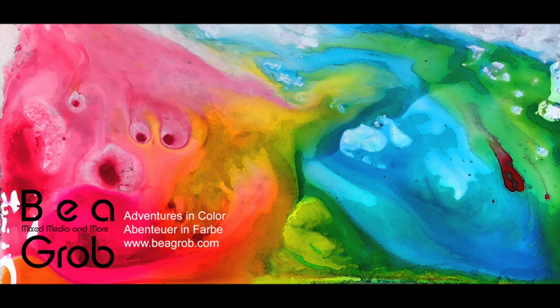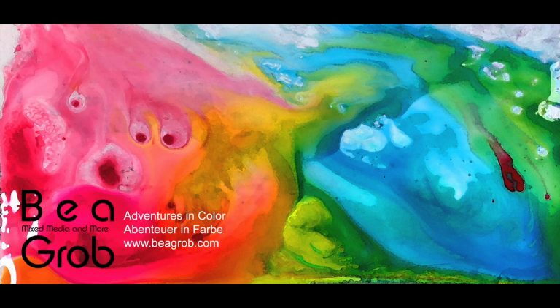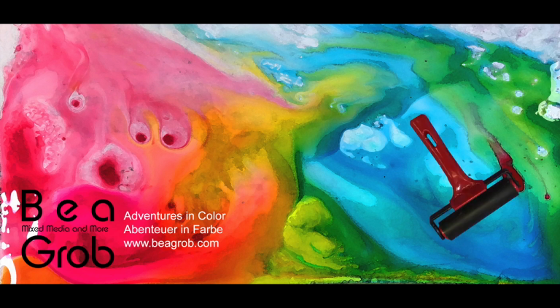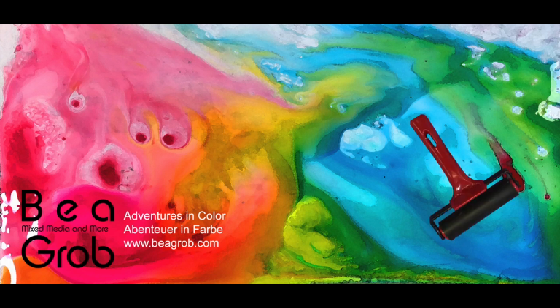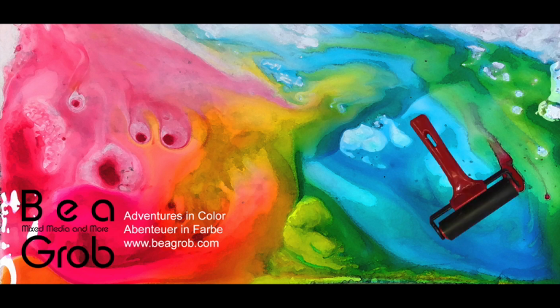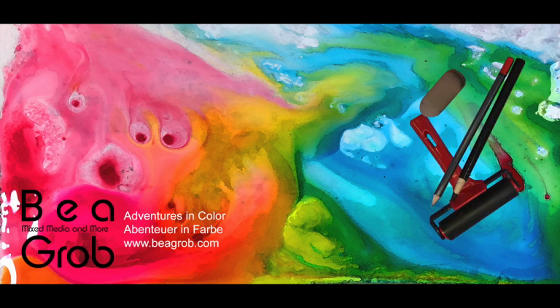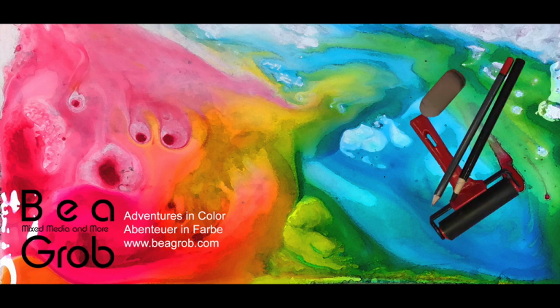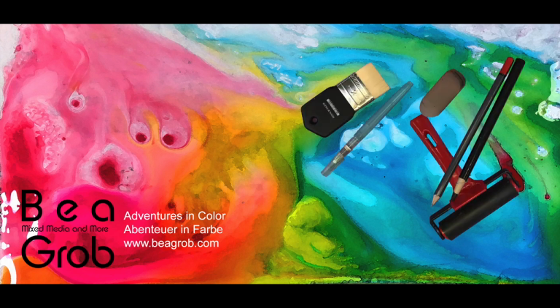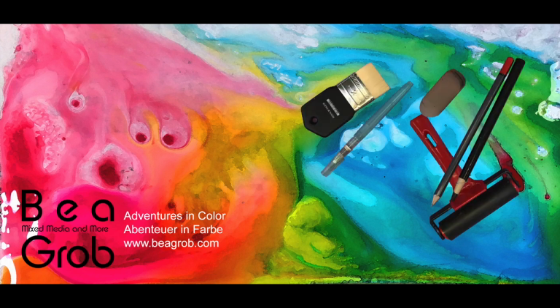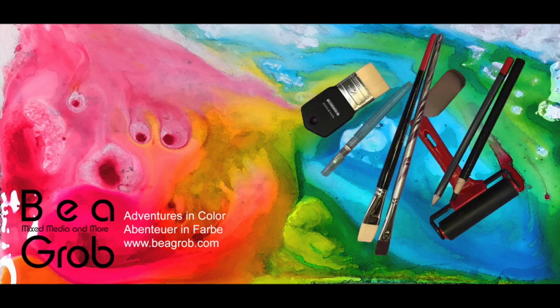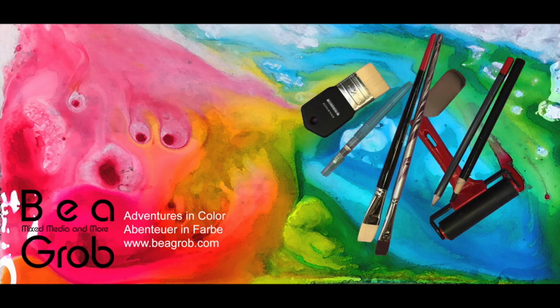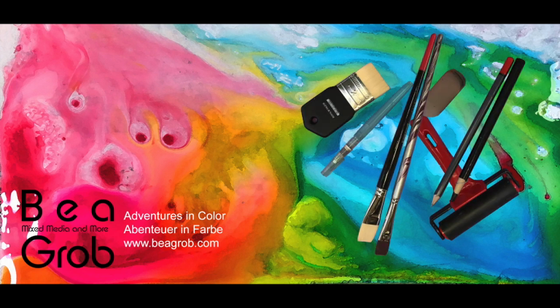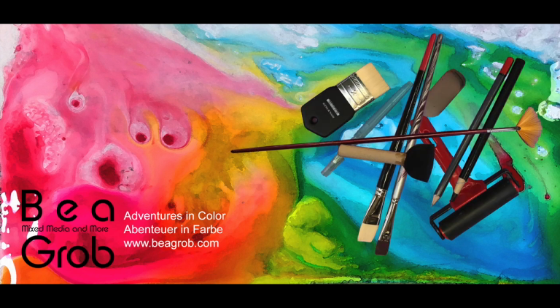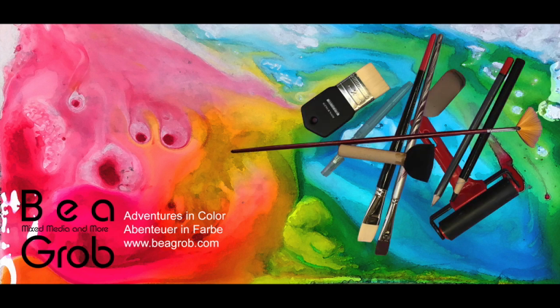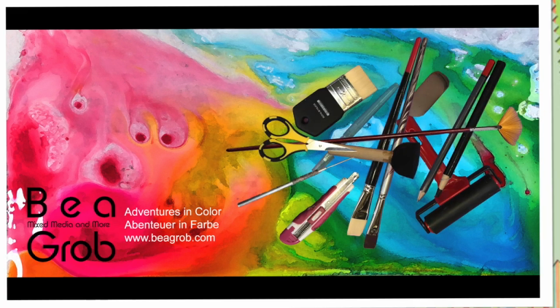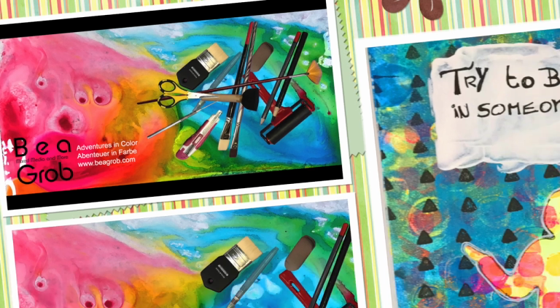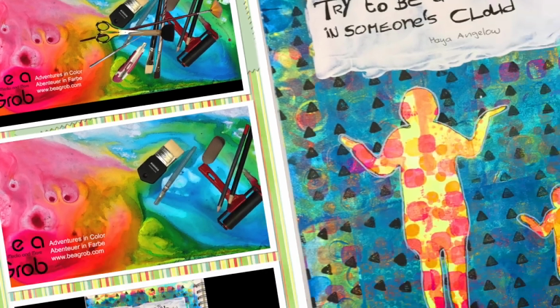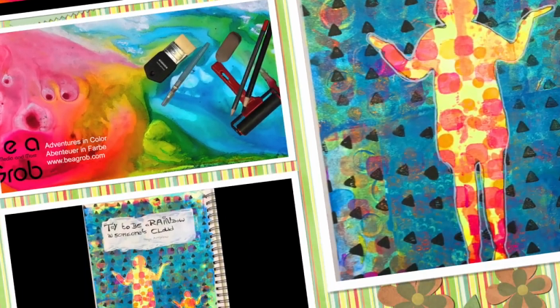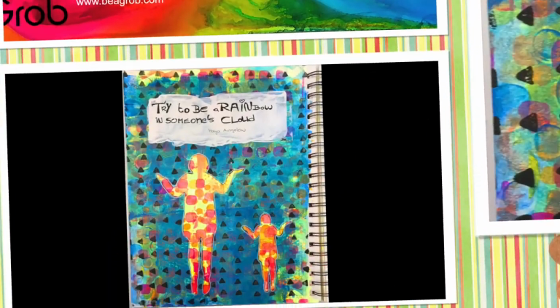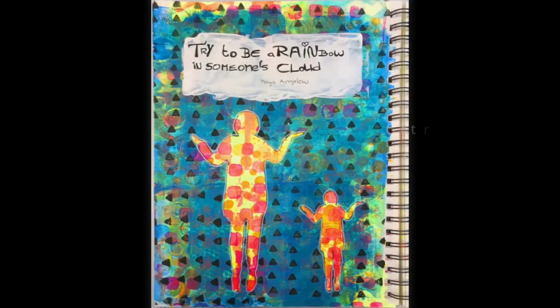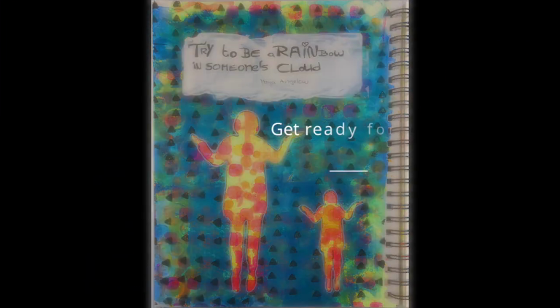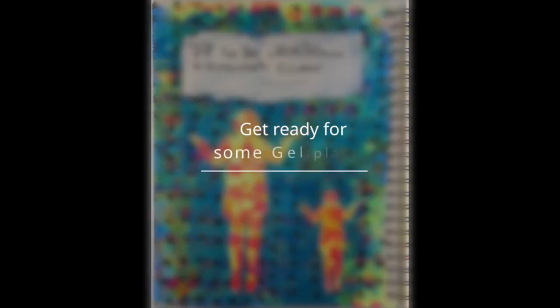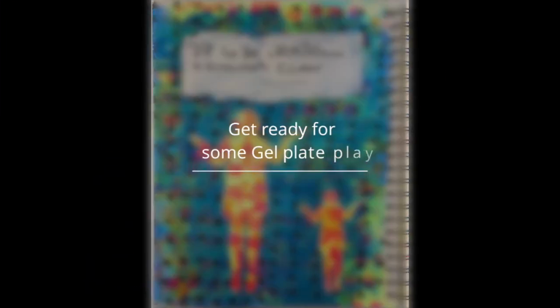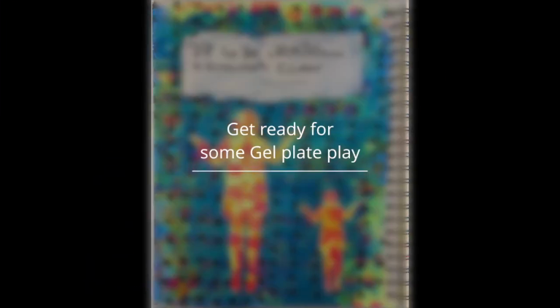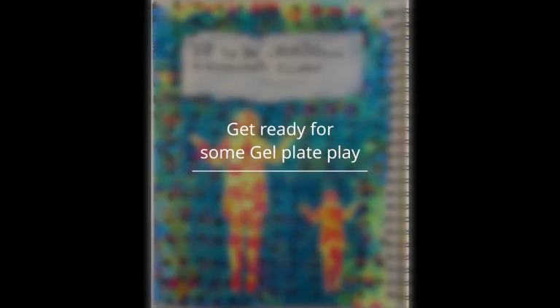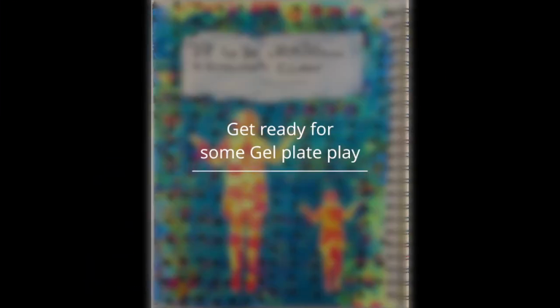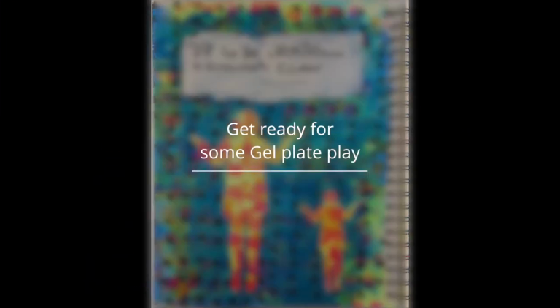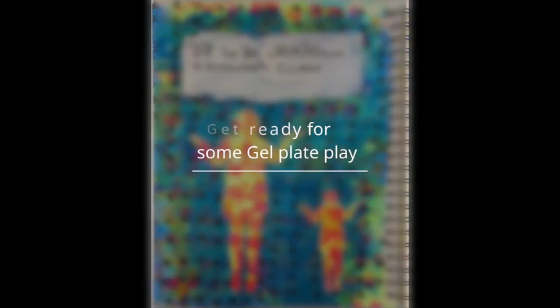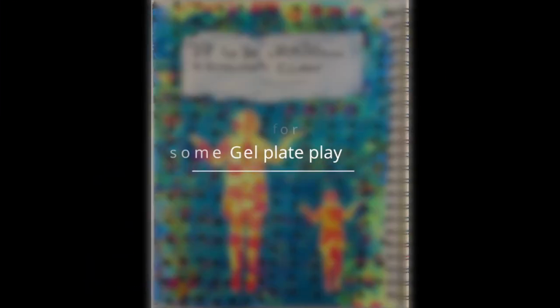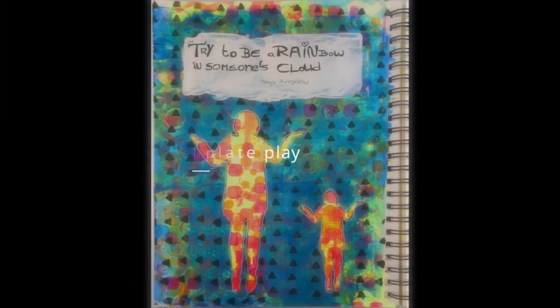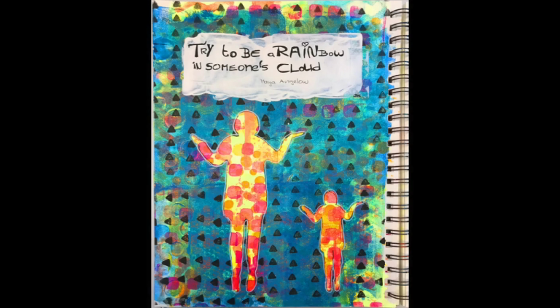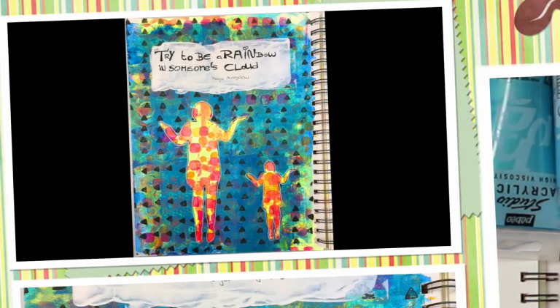Welcome to my channel where you find all about mixed media, art journaling, assemblage and anything else that sparks my interest. My name is Bea Grob and I'm glad you are here today.